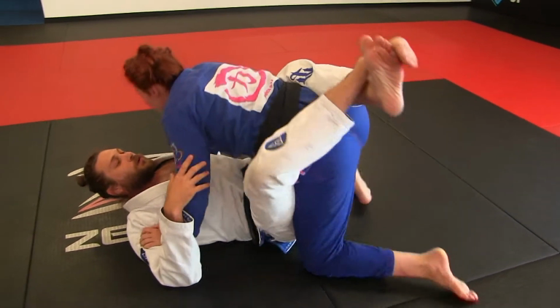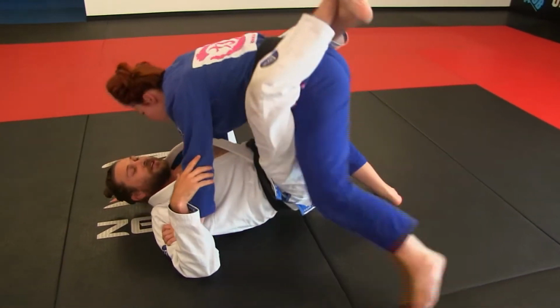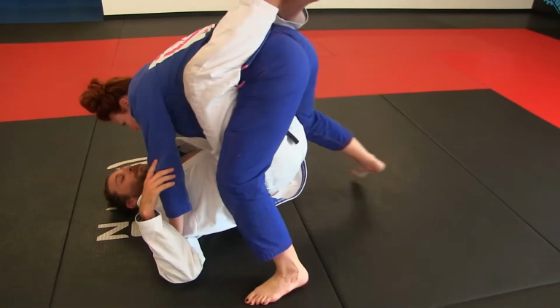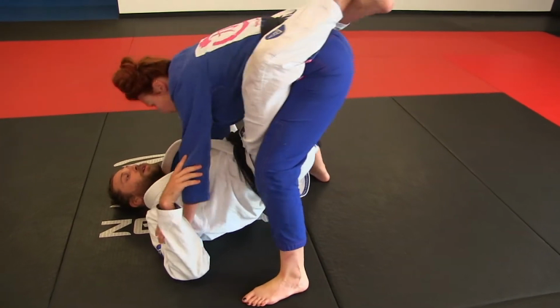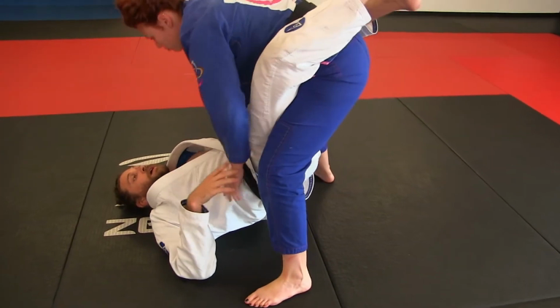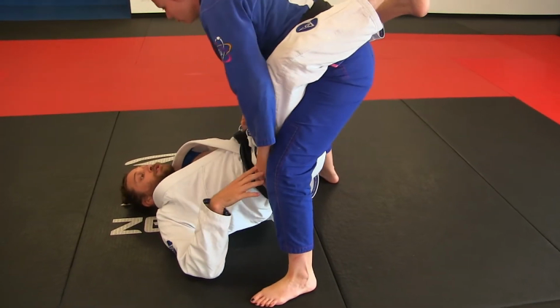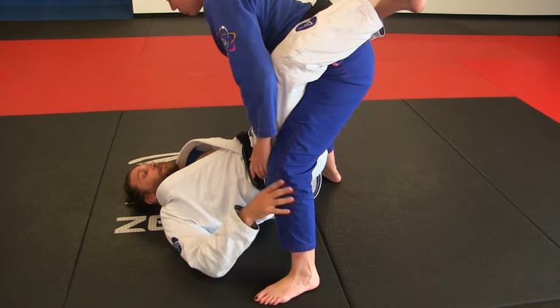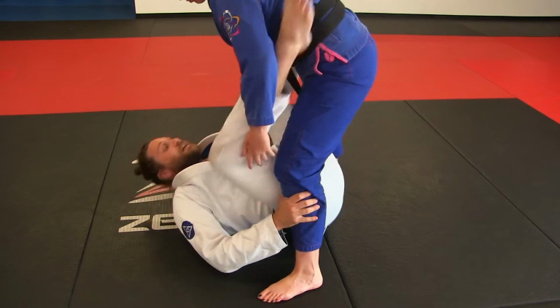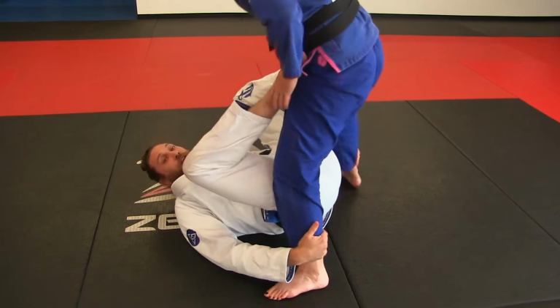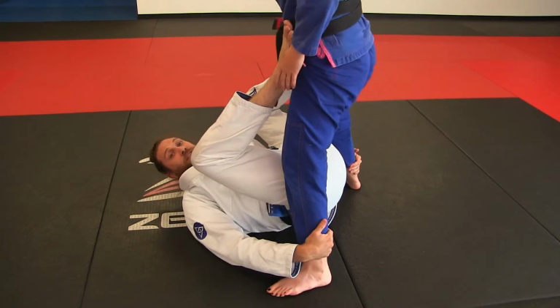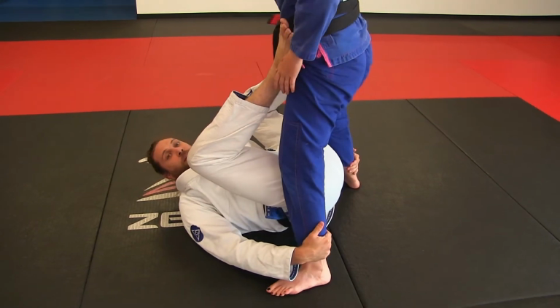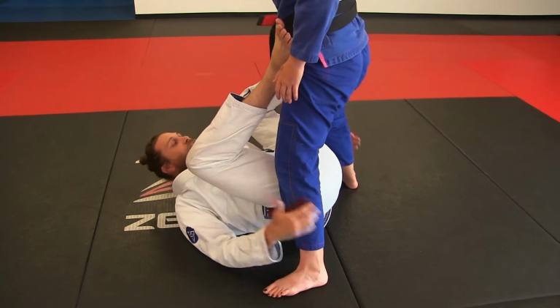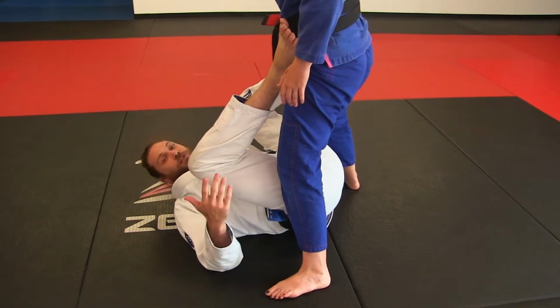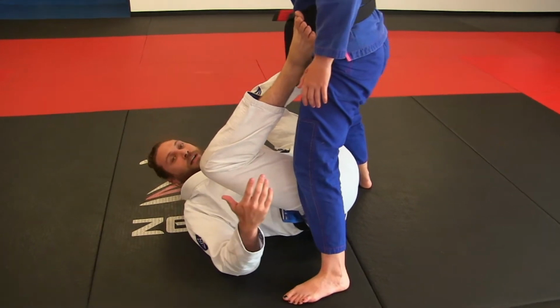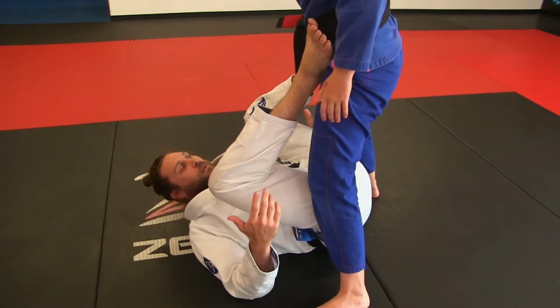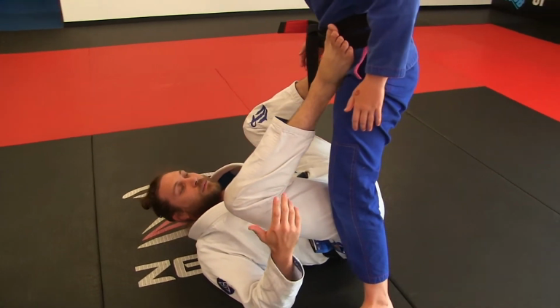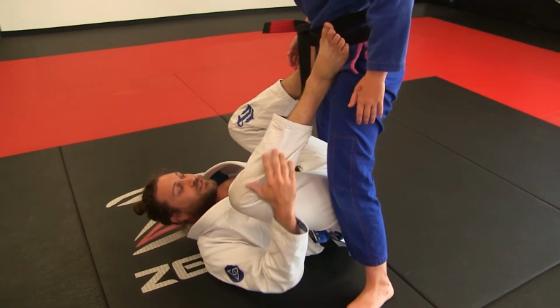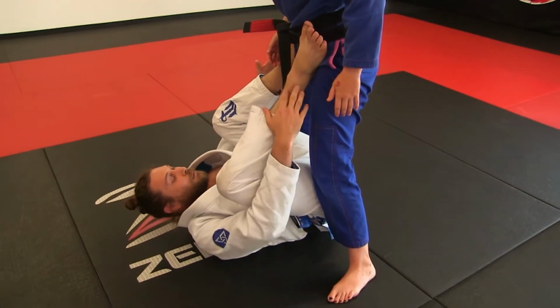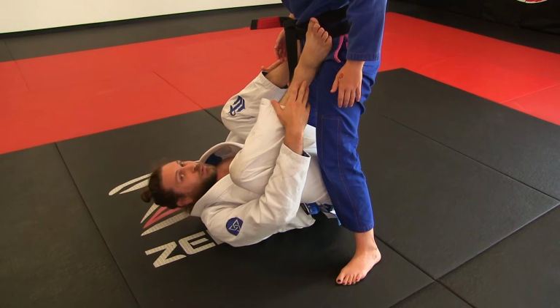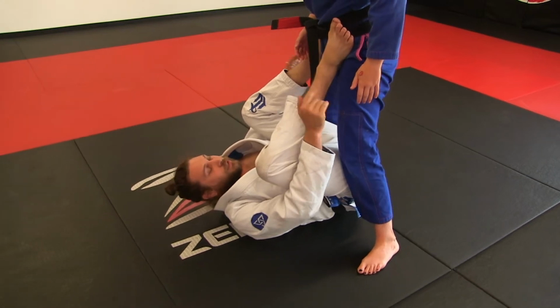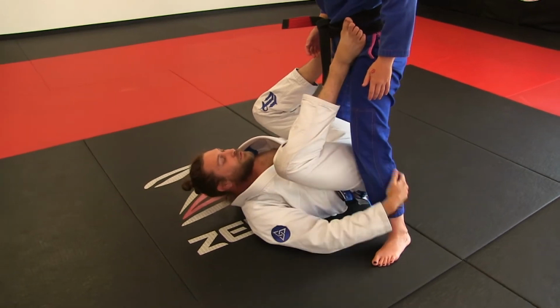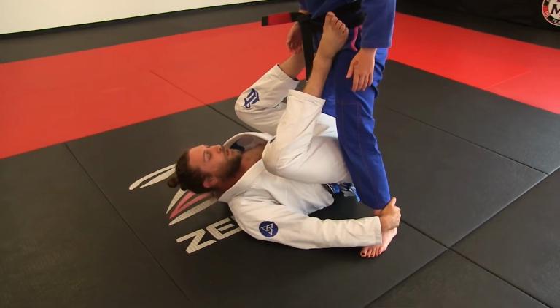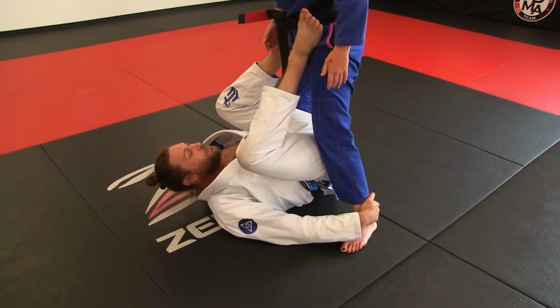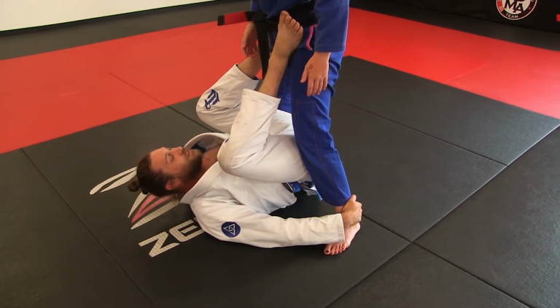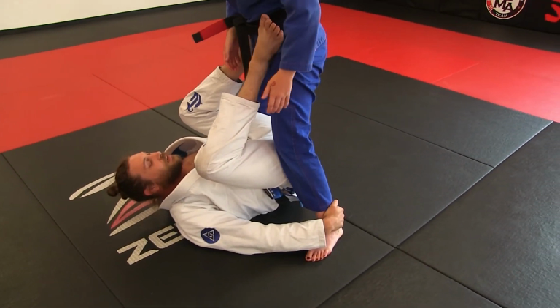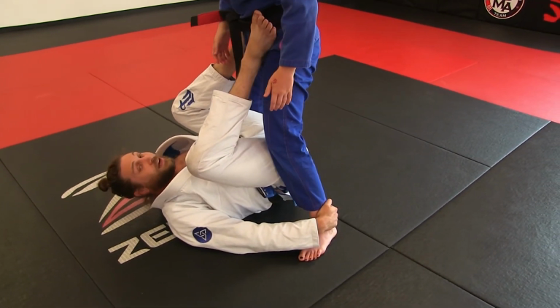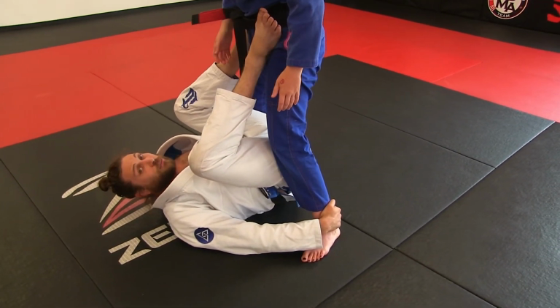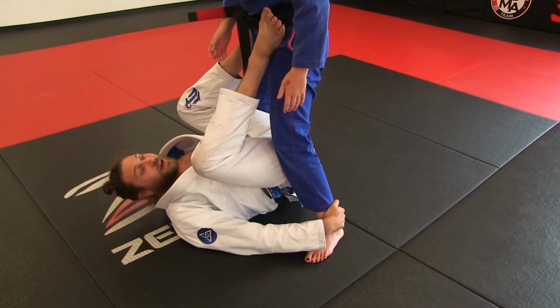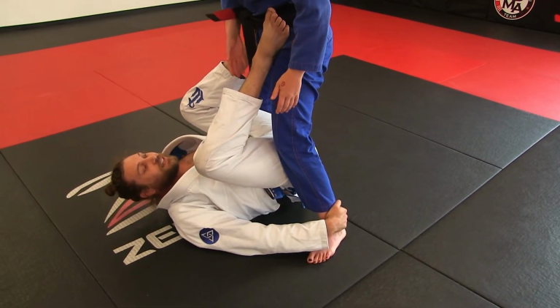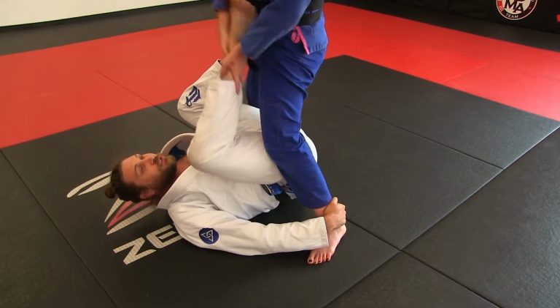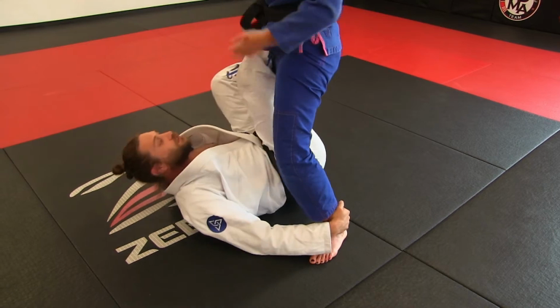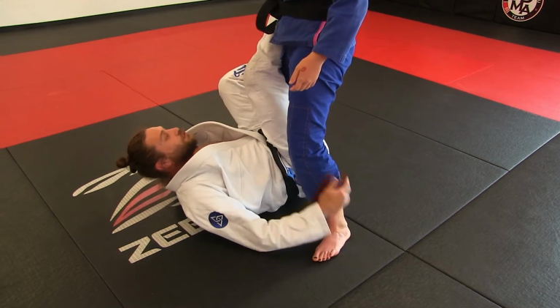Cora stands up in my guard, I drop my legs and I do this. This is the first way I've taught how to do it. There is a time and place that we put feet in the hips, but this is not it. When I go from there to there, I waste time and she can easily leg drag.